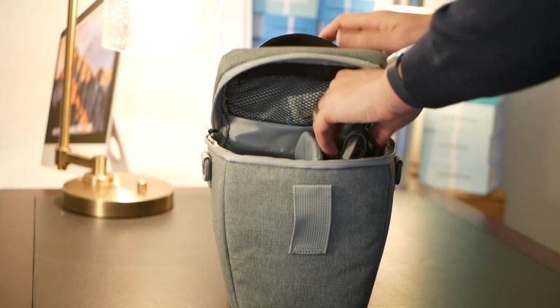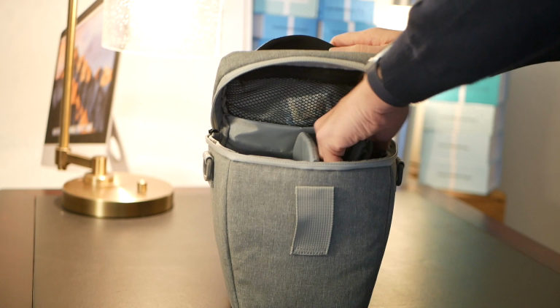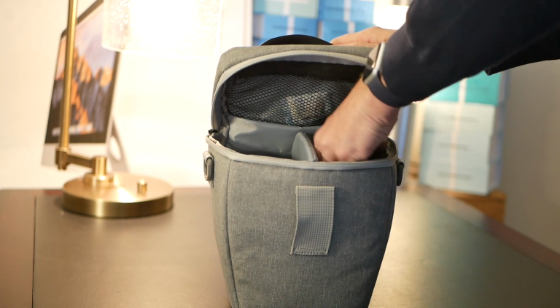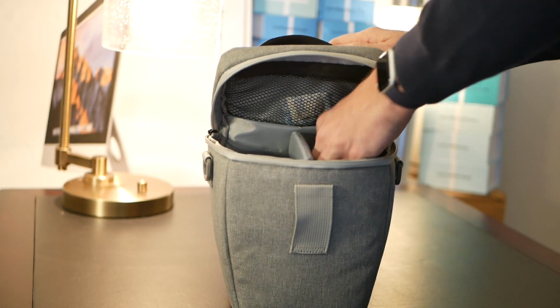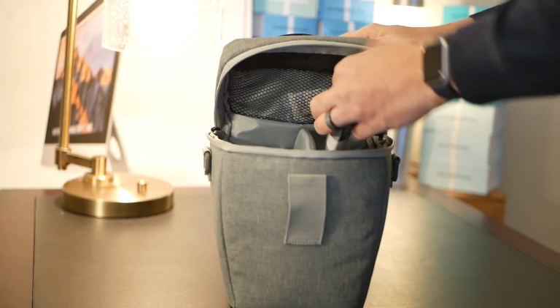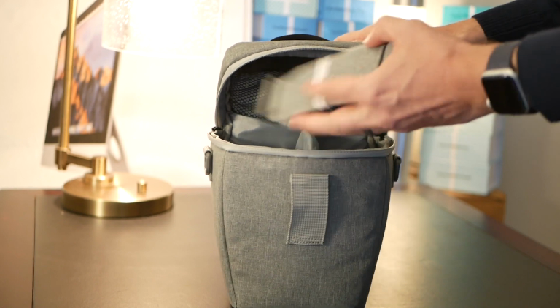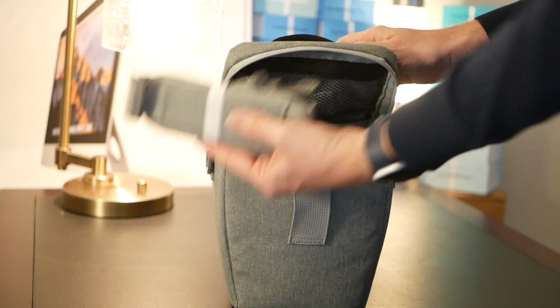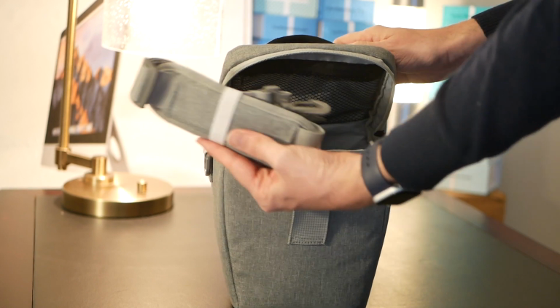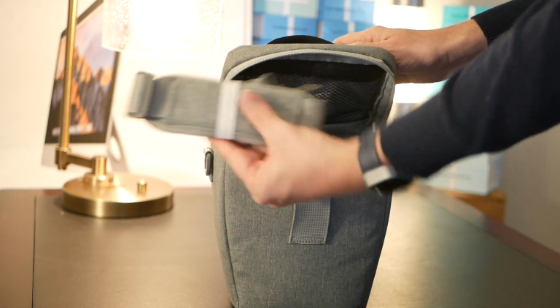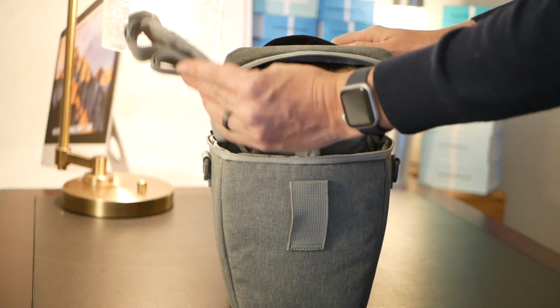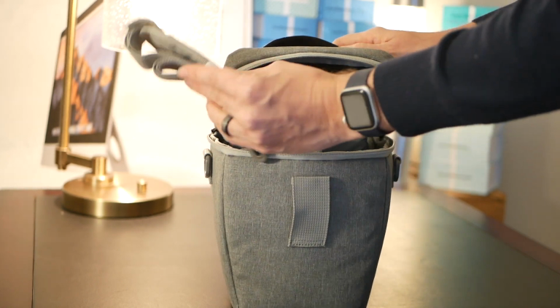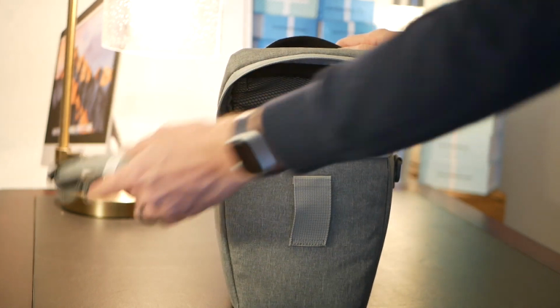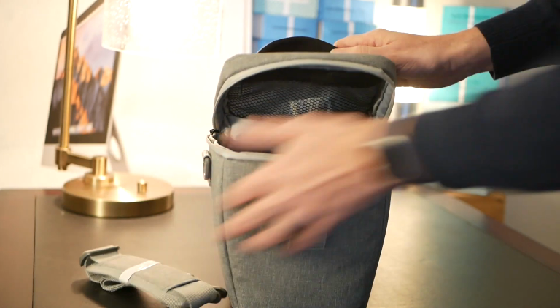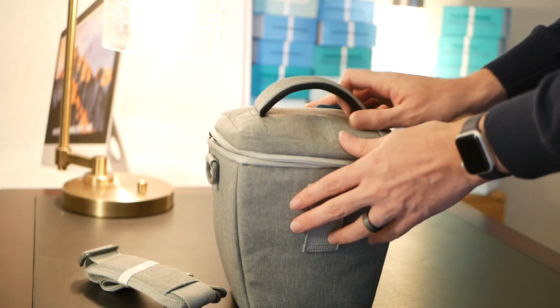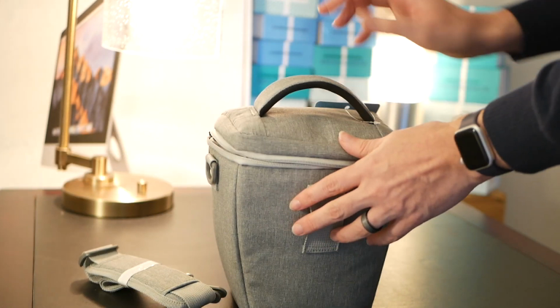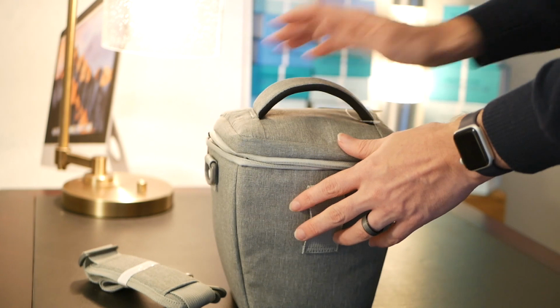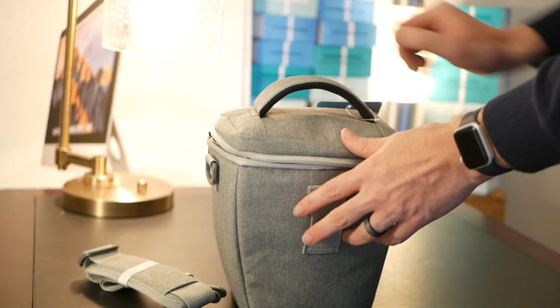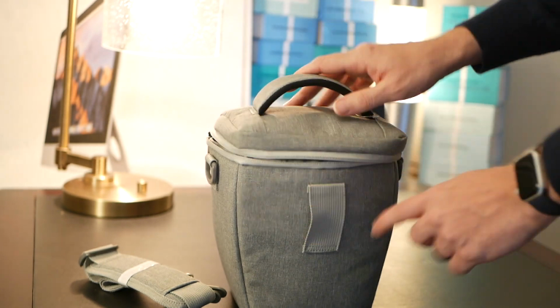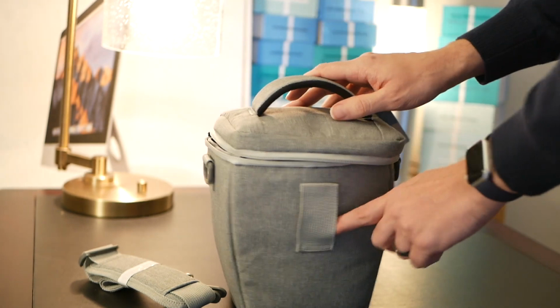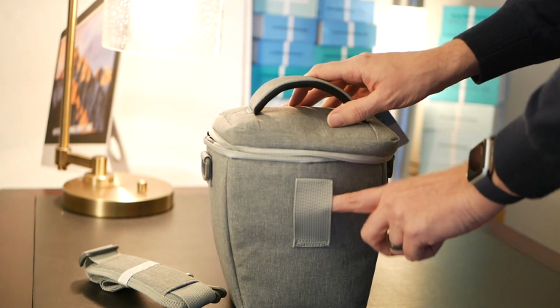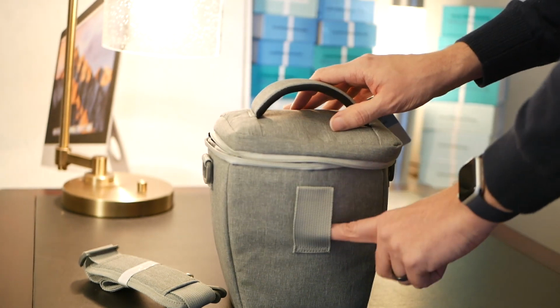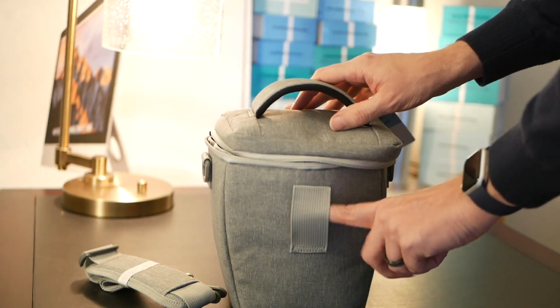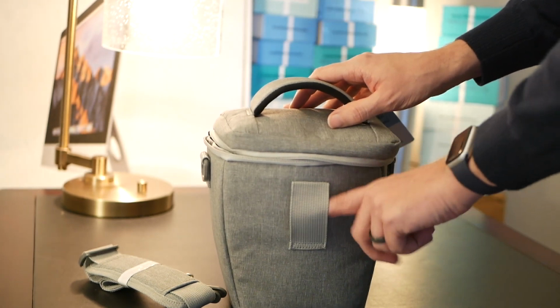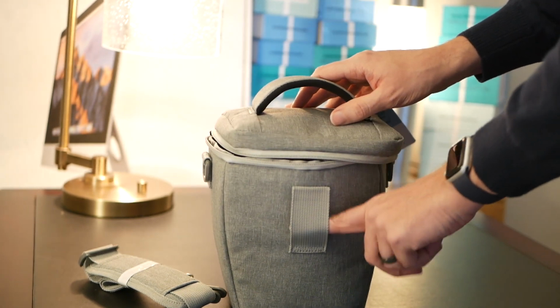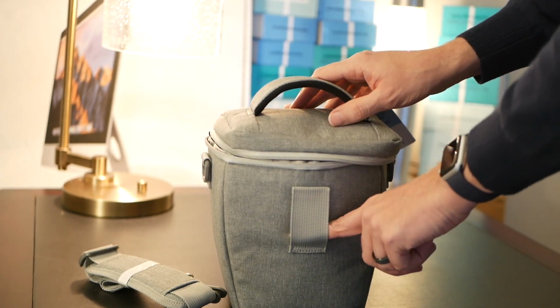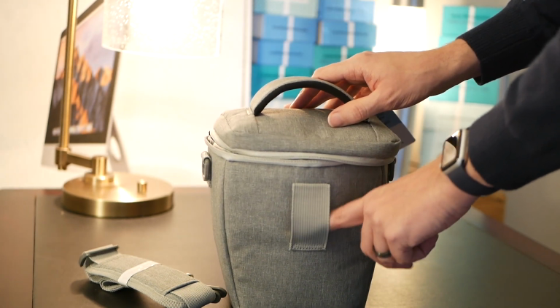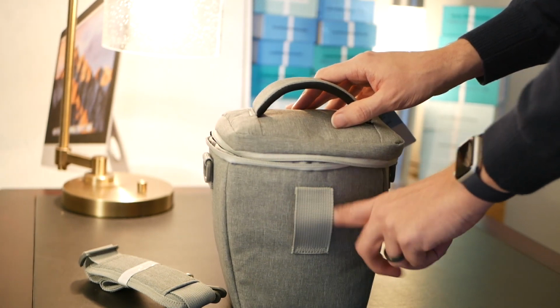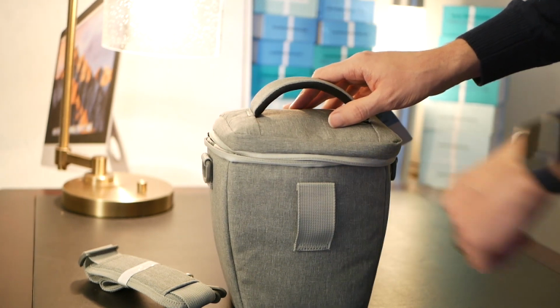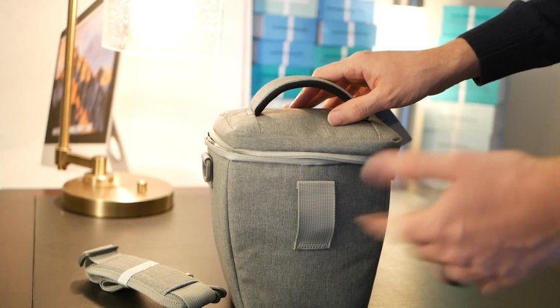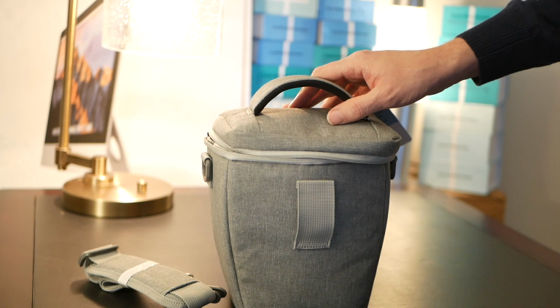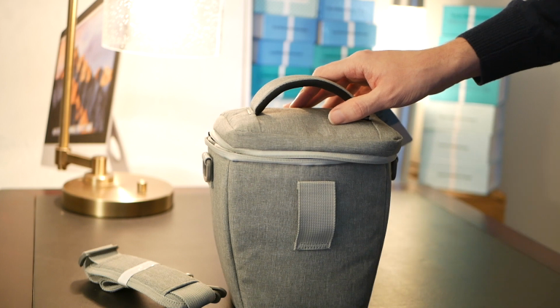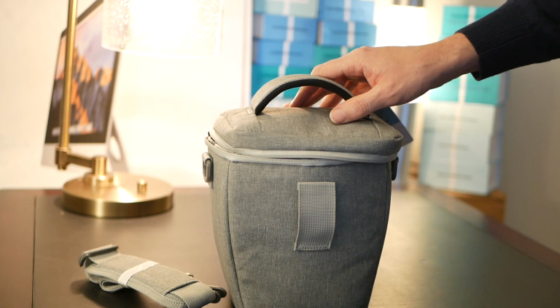There's a variety of carrying options including a shoulder strap, a traditional handle, and also this front loop which is great for attaching it to other bags or maybe a belt loop.